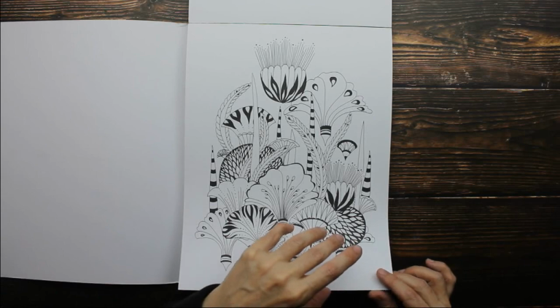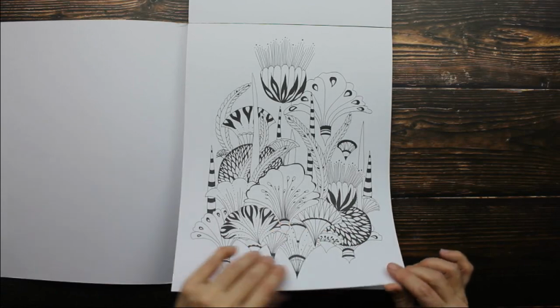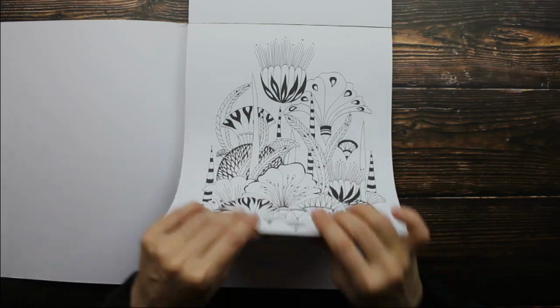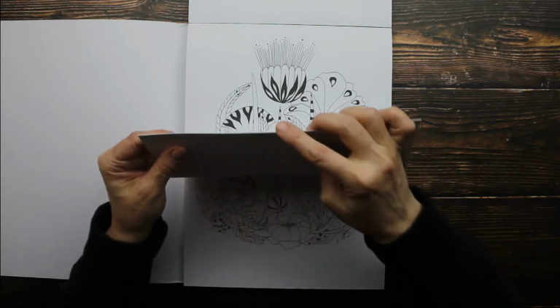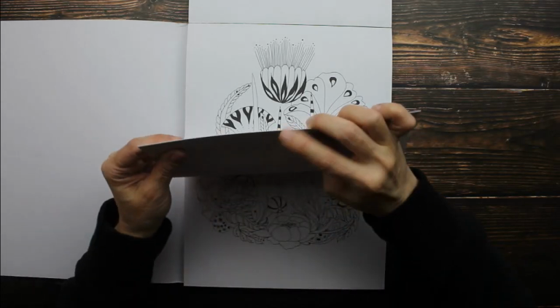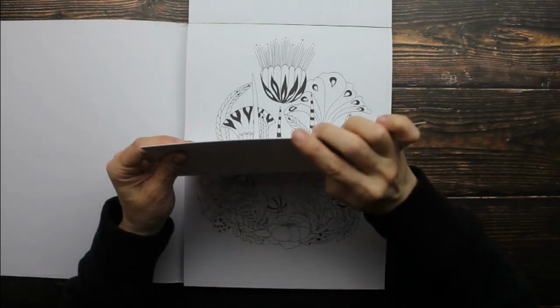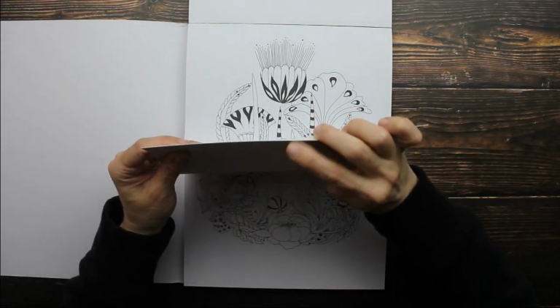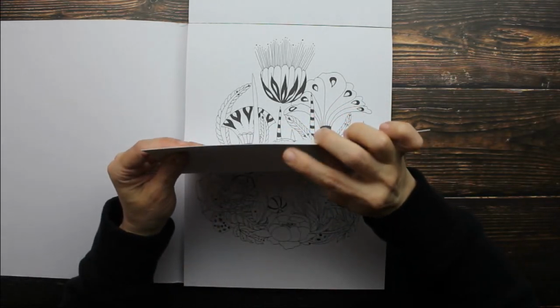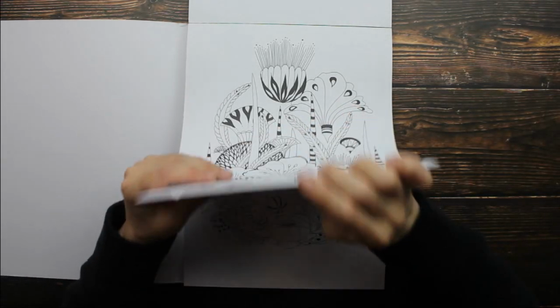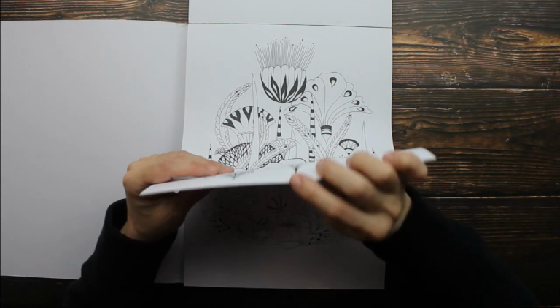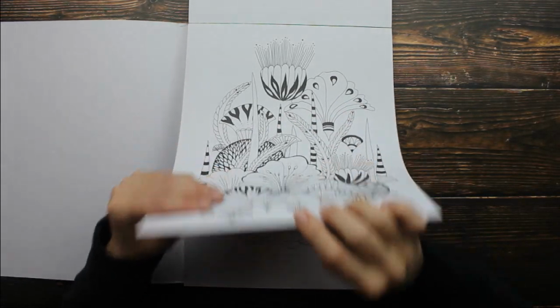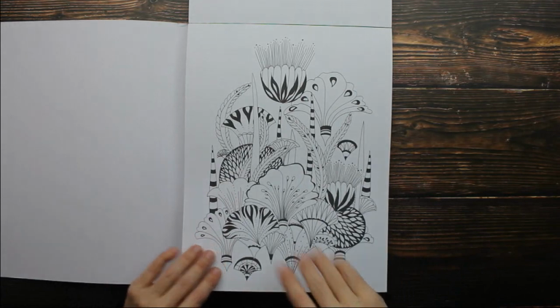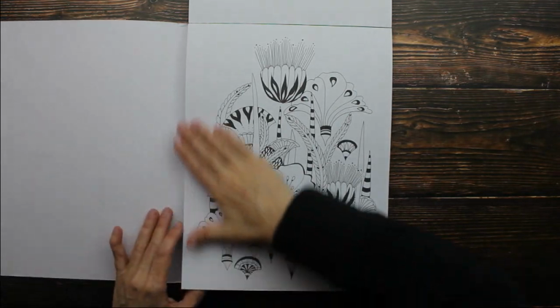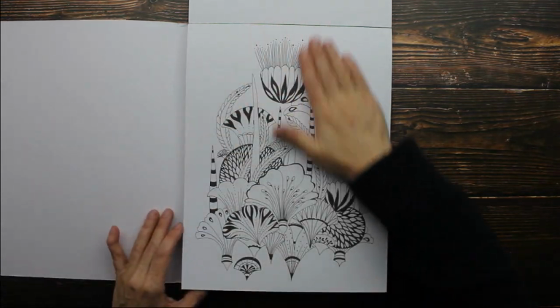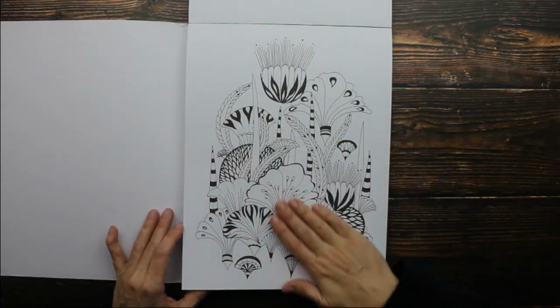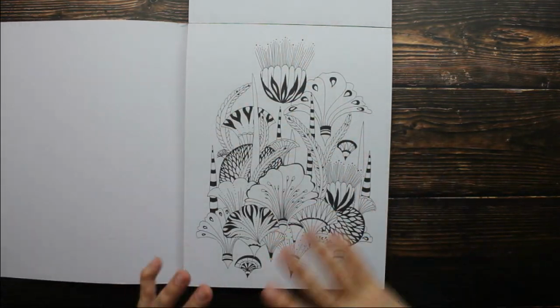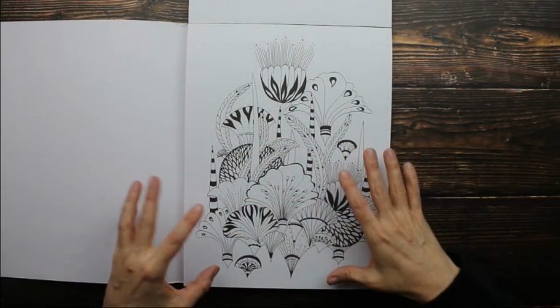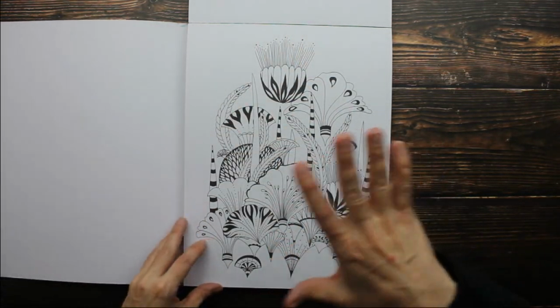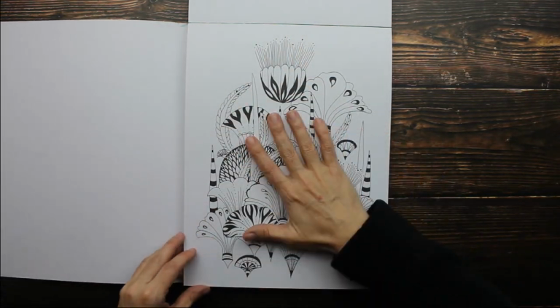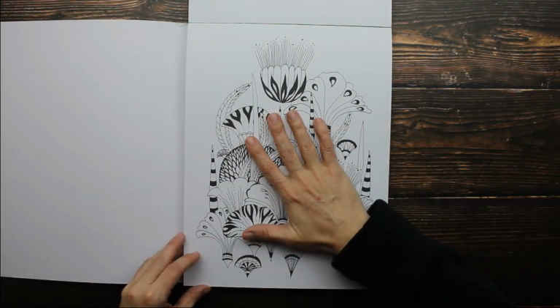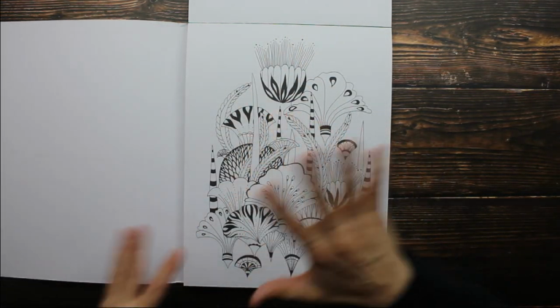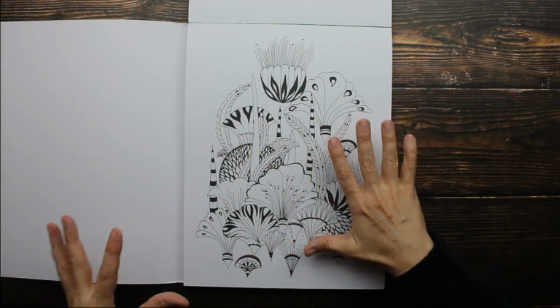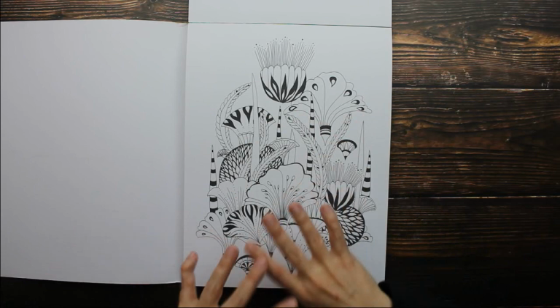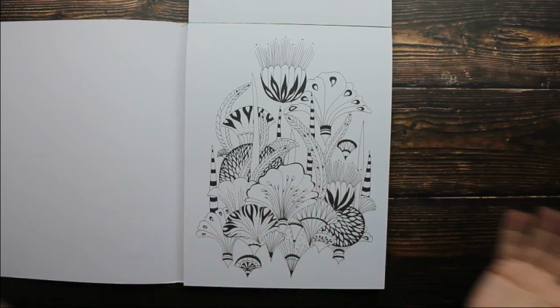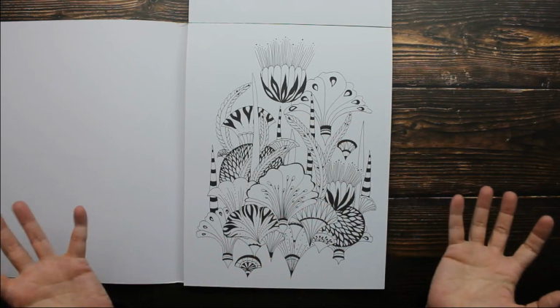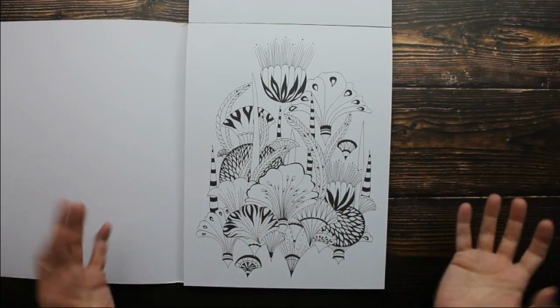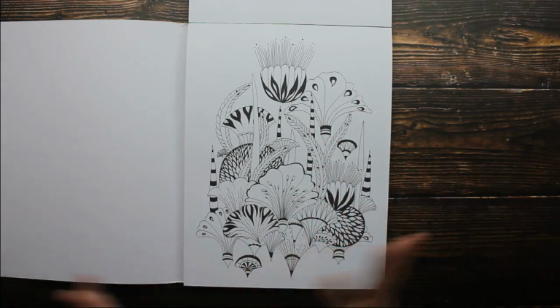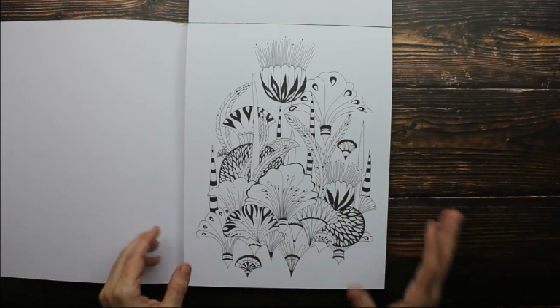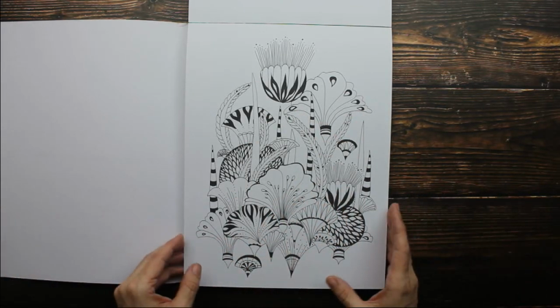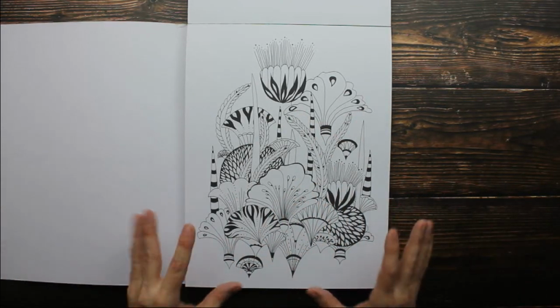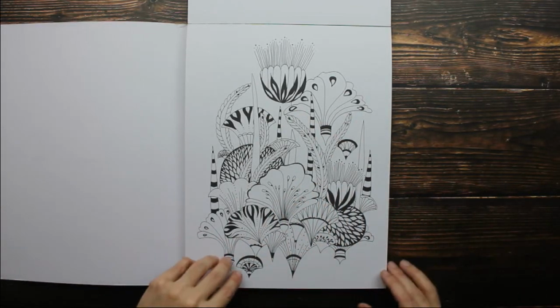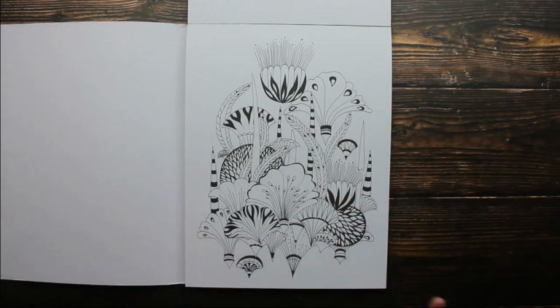Let's look at this paper. This is really, really thick paper. You could very easily use mixed media on this paper. Create your art and then frame it. This is so great — I love this.